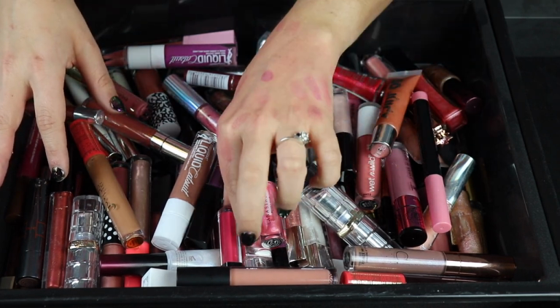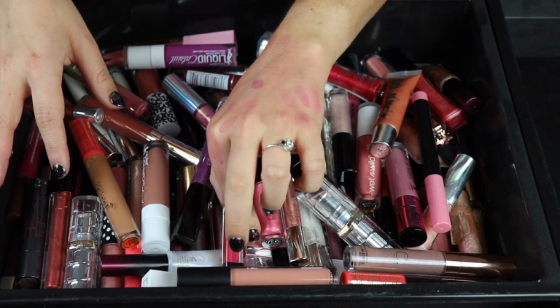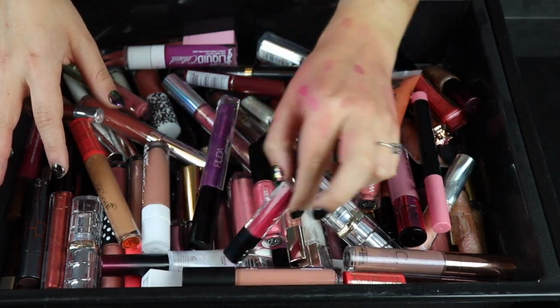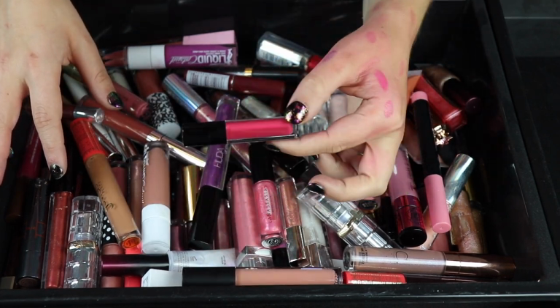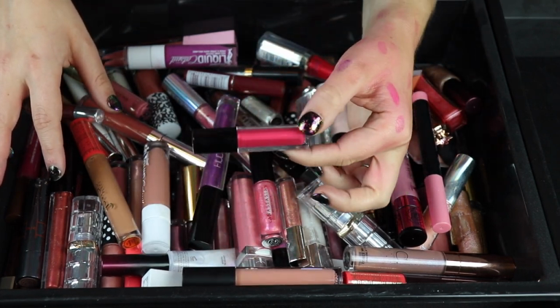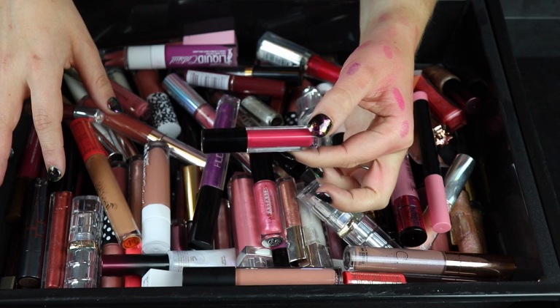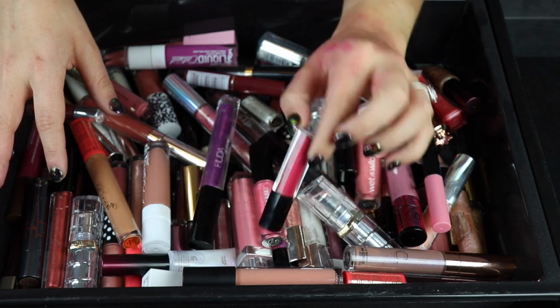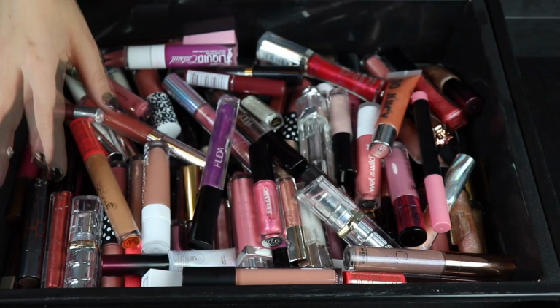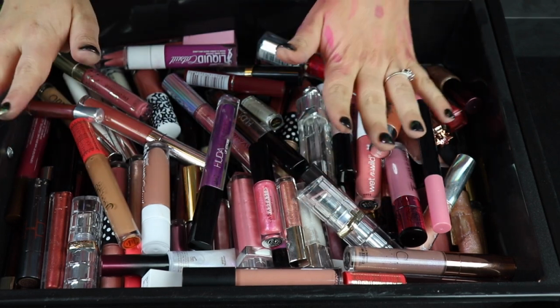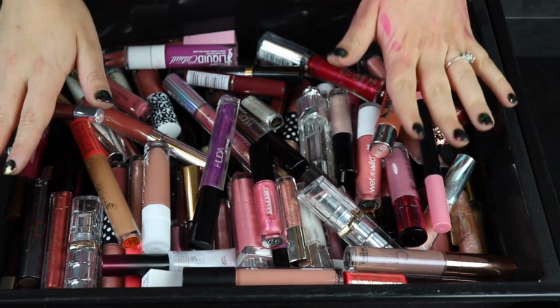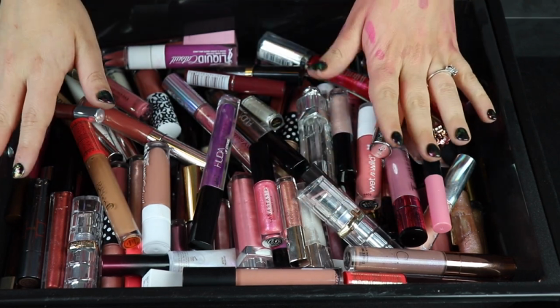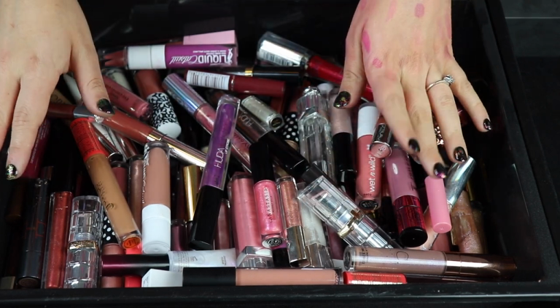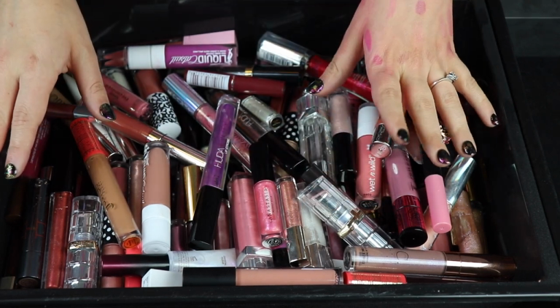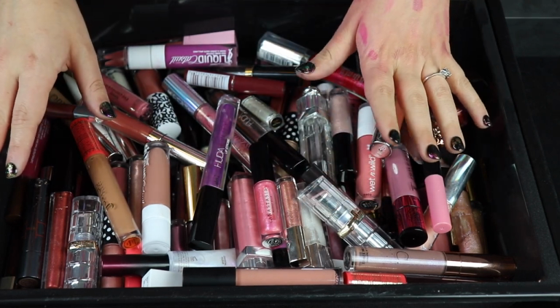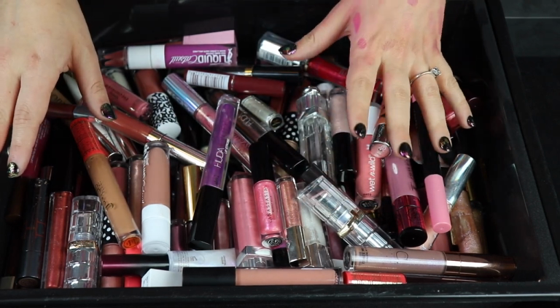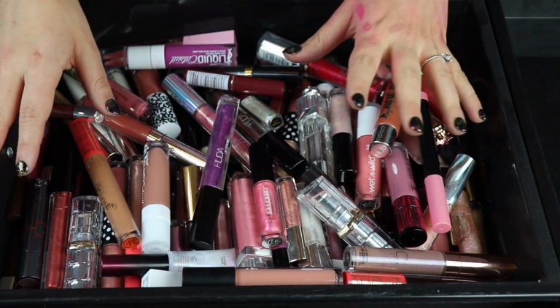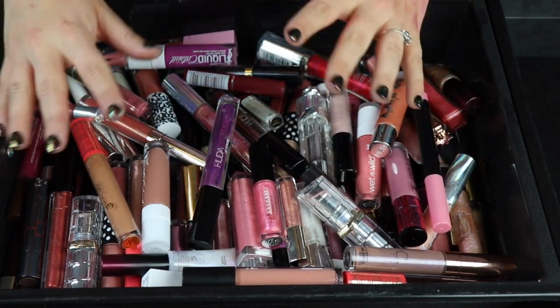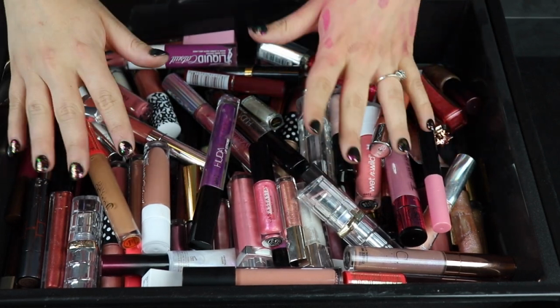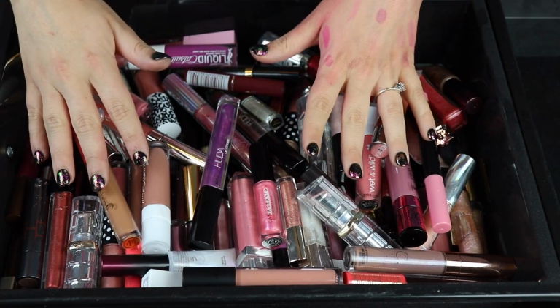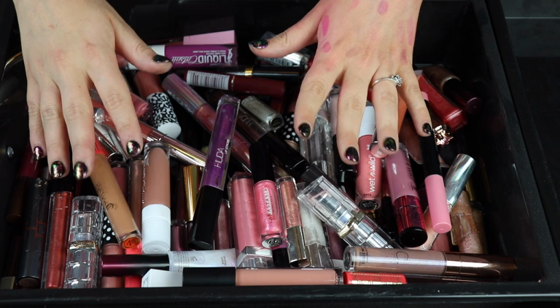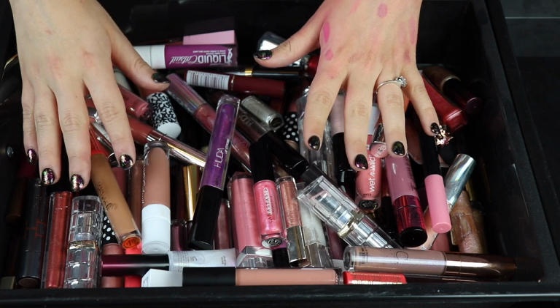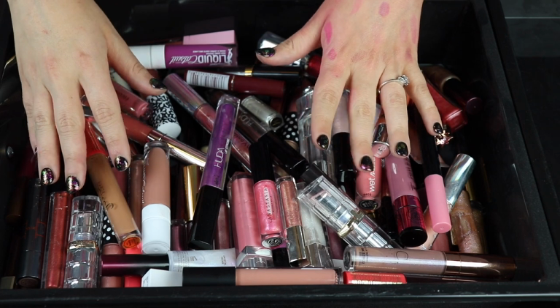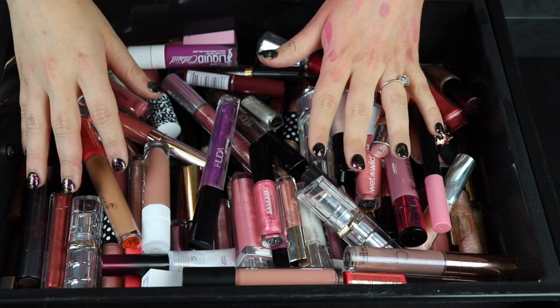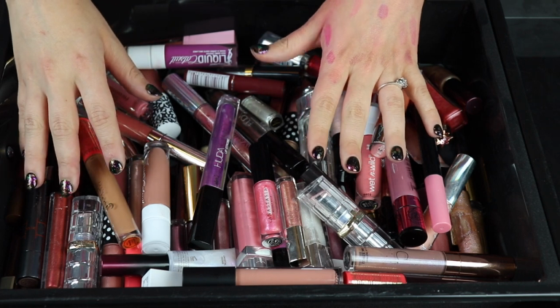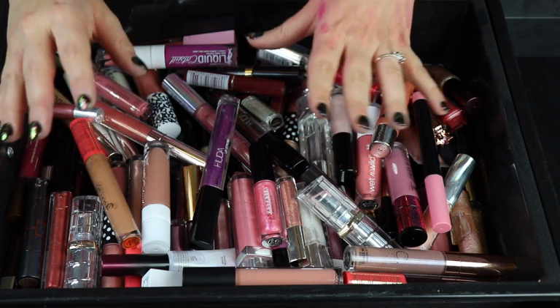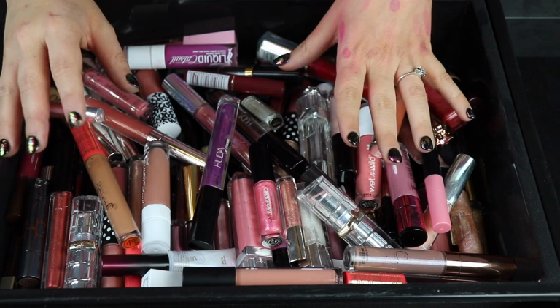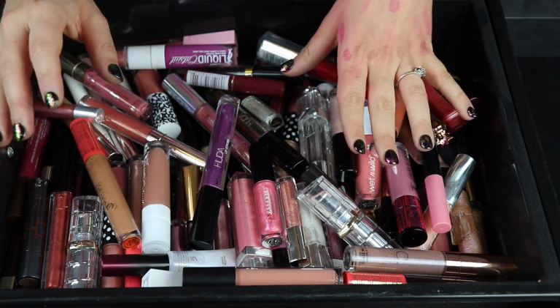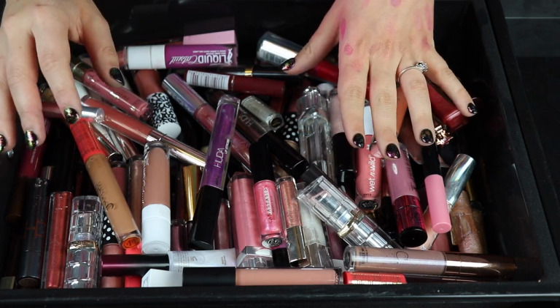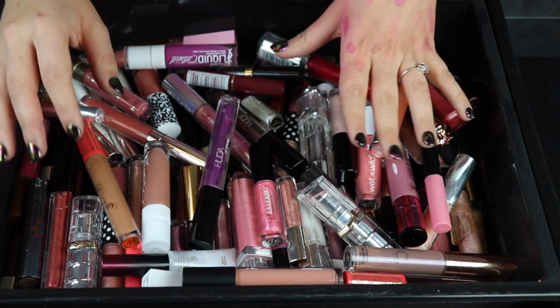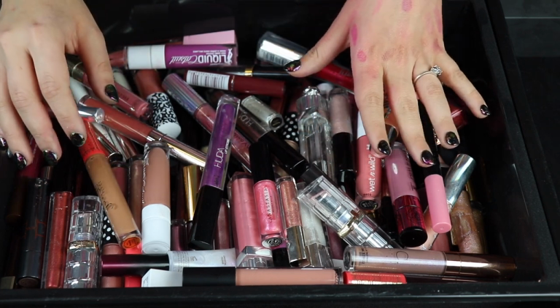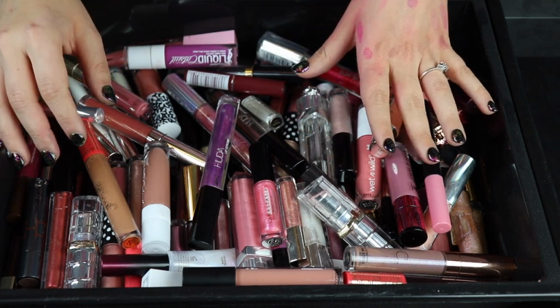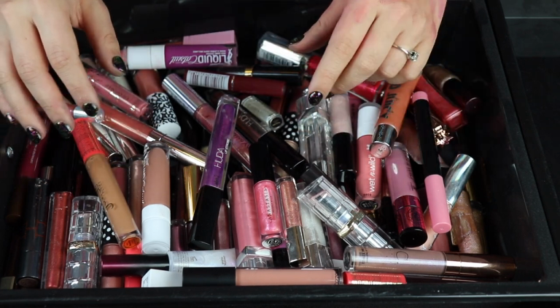I'm actually going to take this out because this isn't even a gloss. So we're just going to get into this. I'm not expecting to get rid of a ton of these because I do love a lot of my glosses, but I already see some that I know I'm going to get rid of.